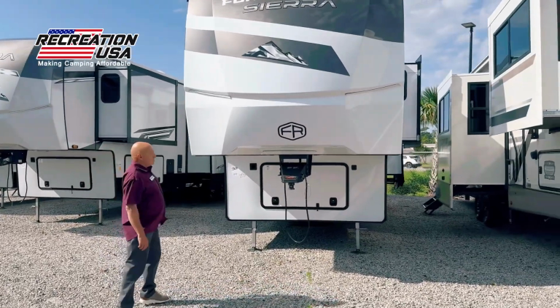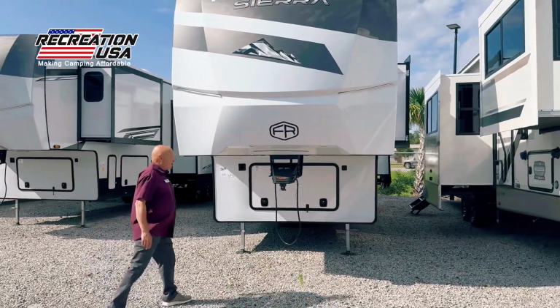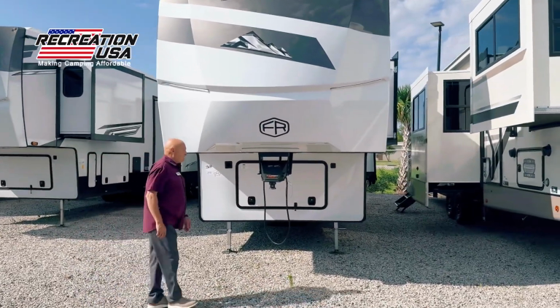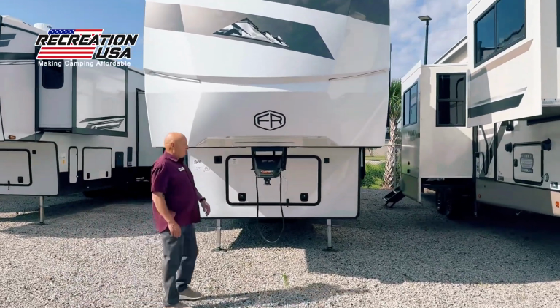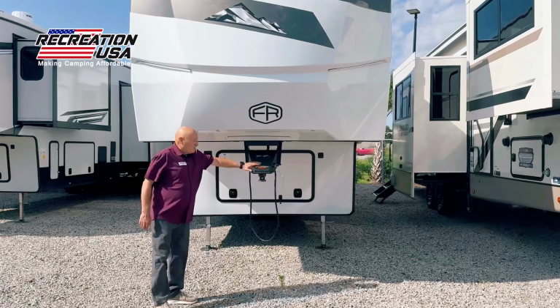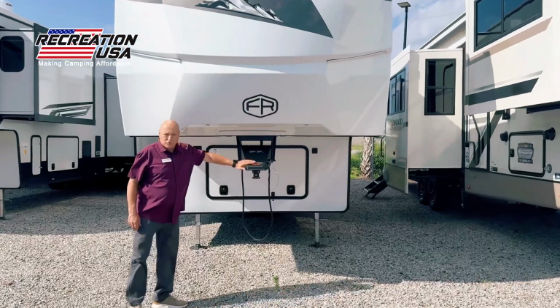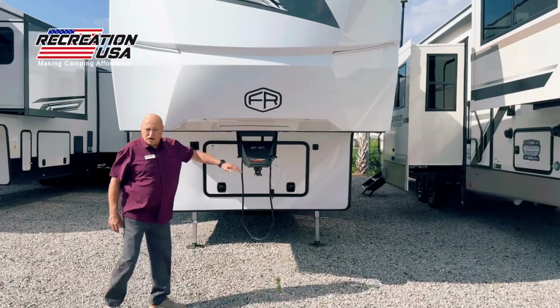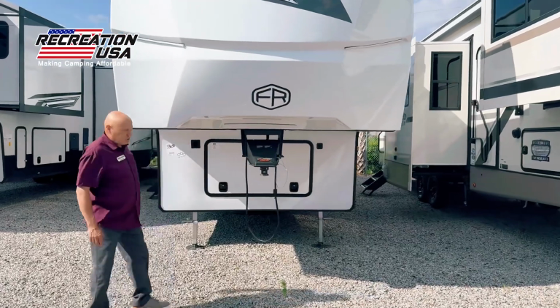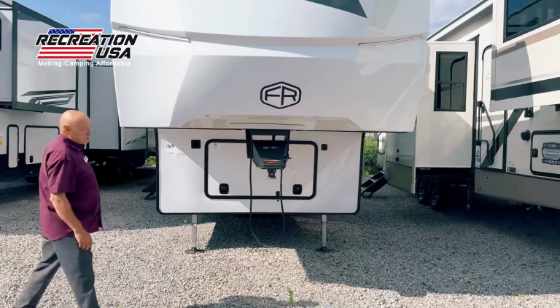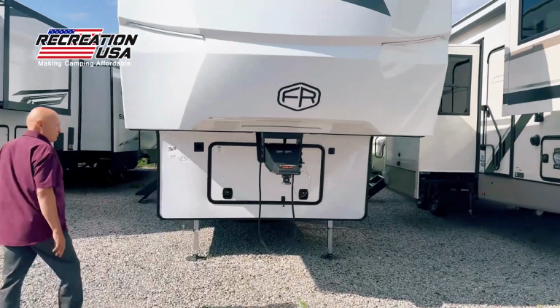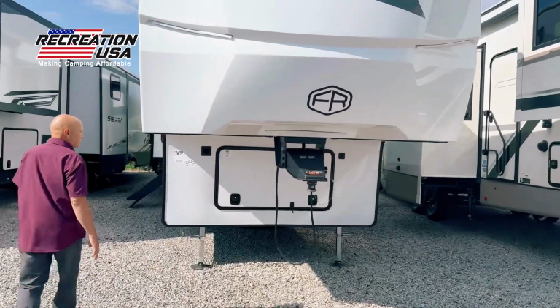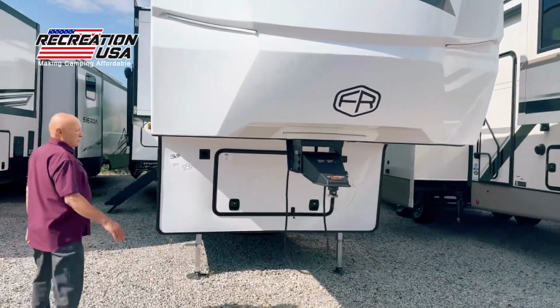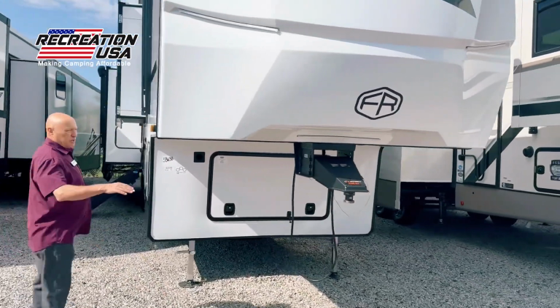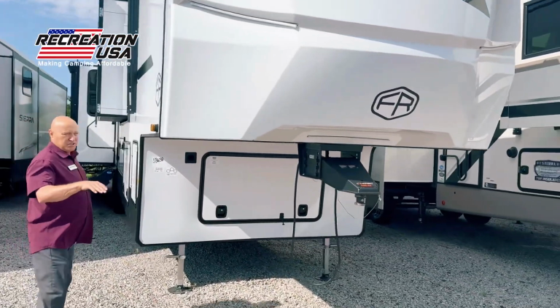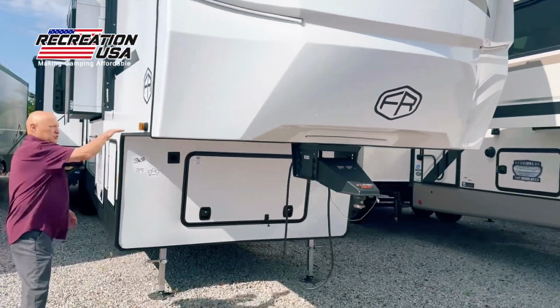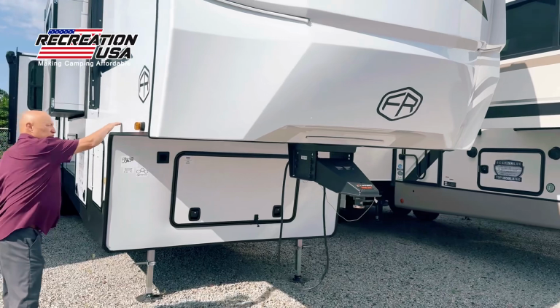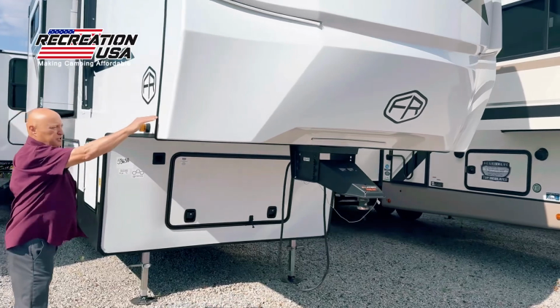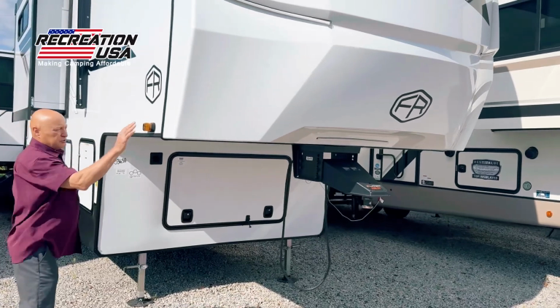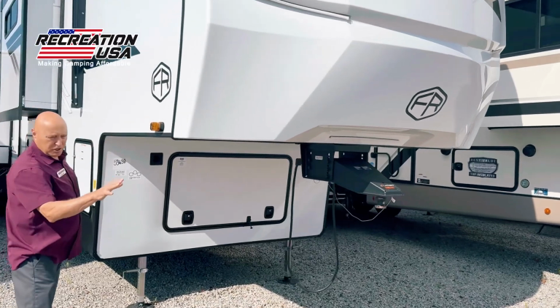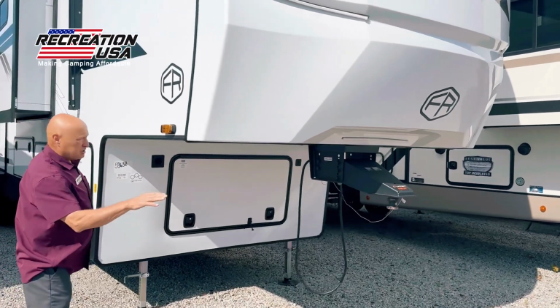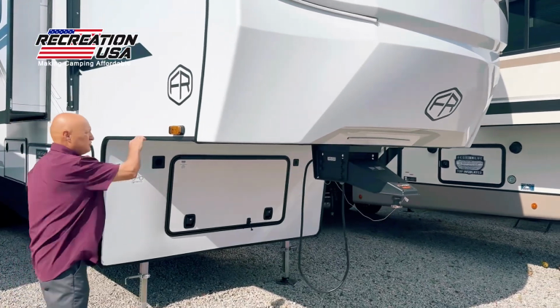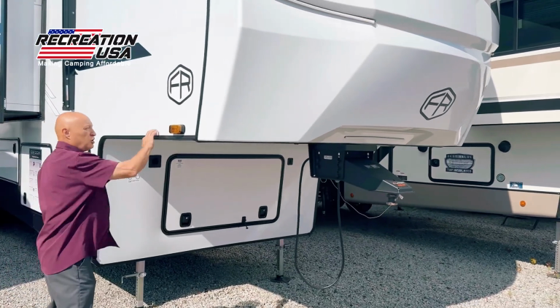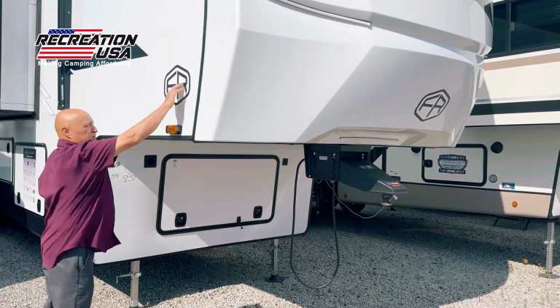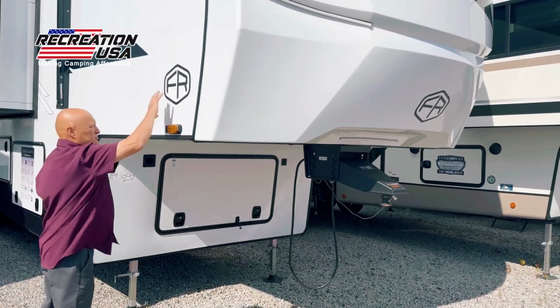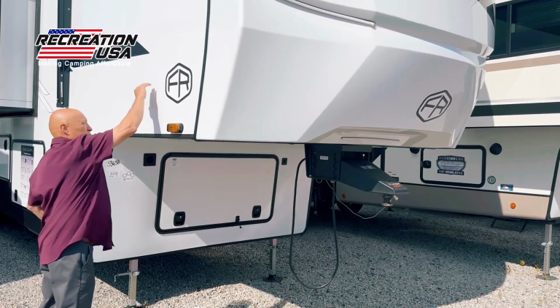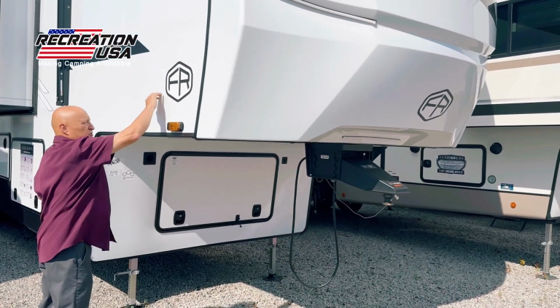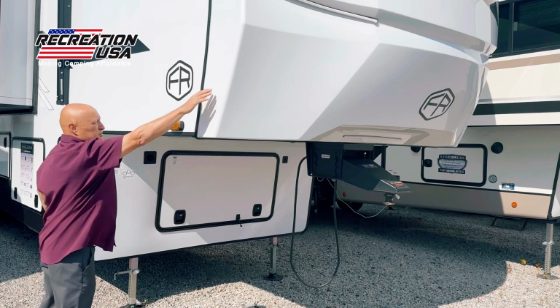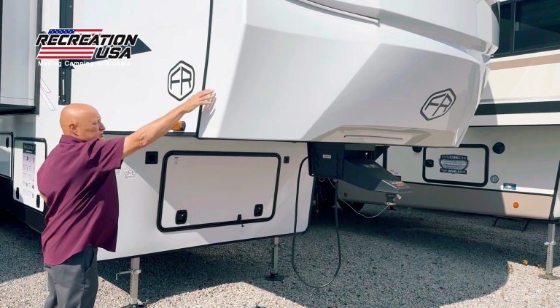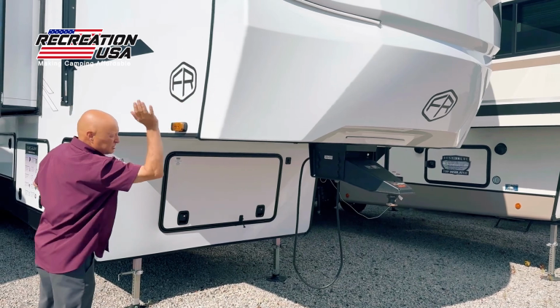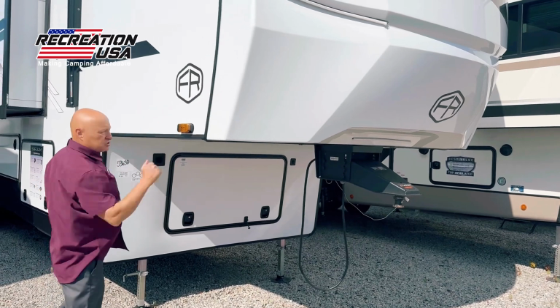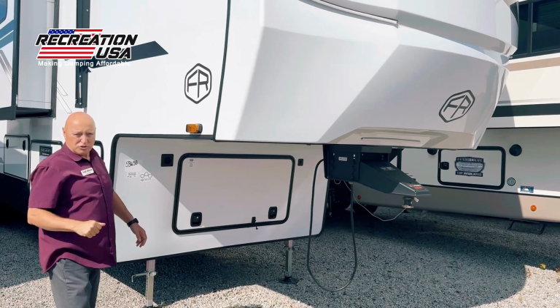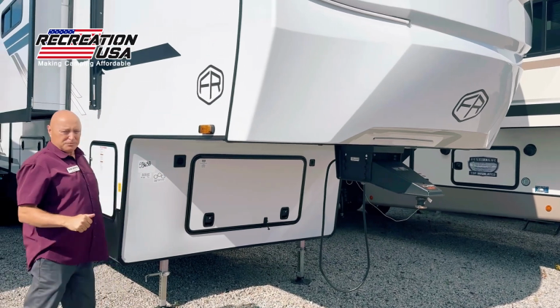Notice we have a lined rhino box on all our Sierras, all our fifth wheels. The rhino box gives us this level front up here. Without a rhino box, you have a hump up front, so you have about 12 inches of wasted space all the way across the camper.